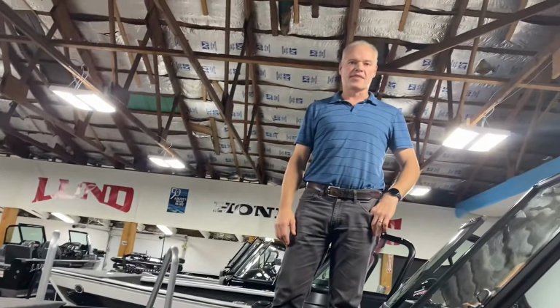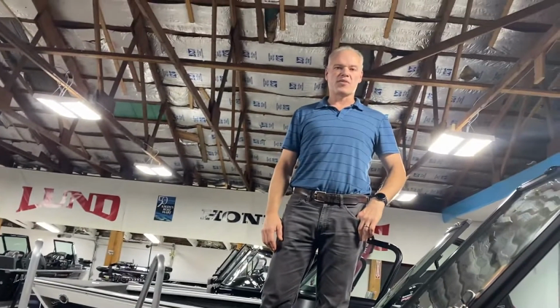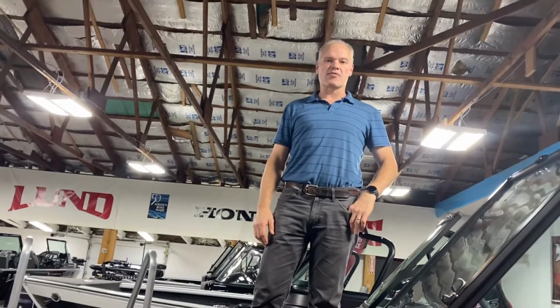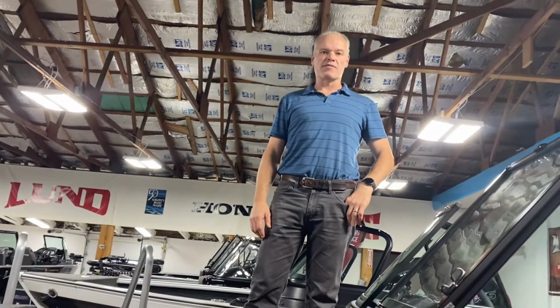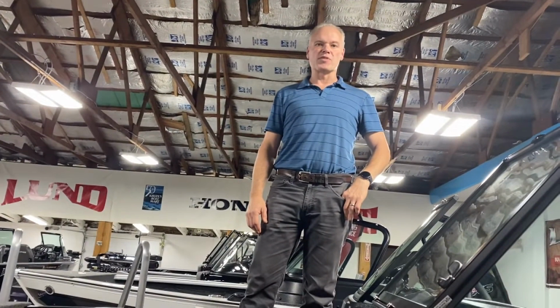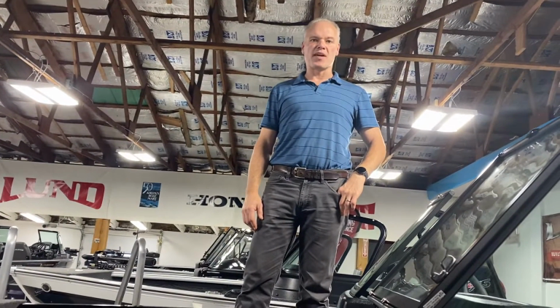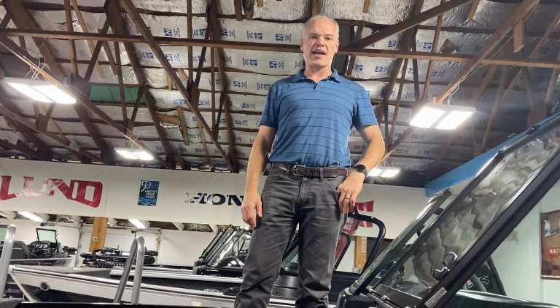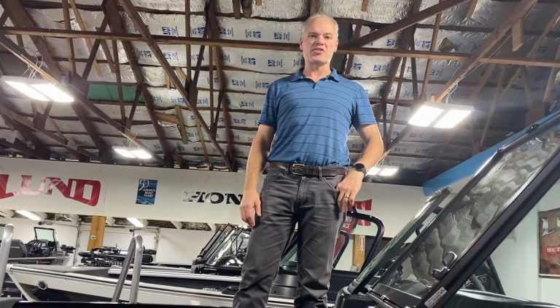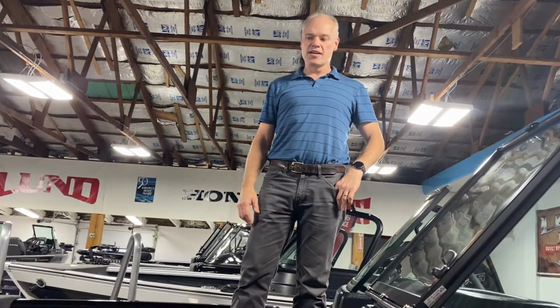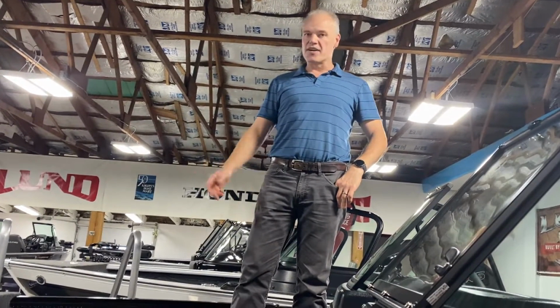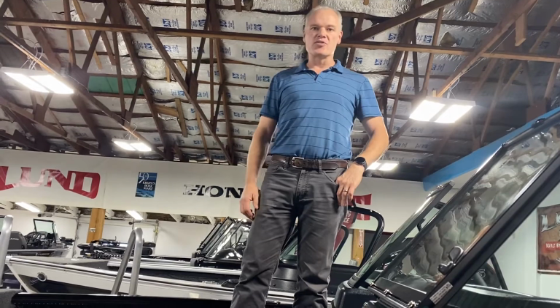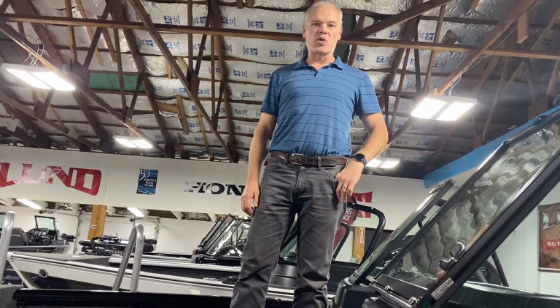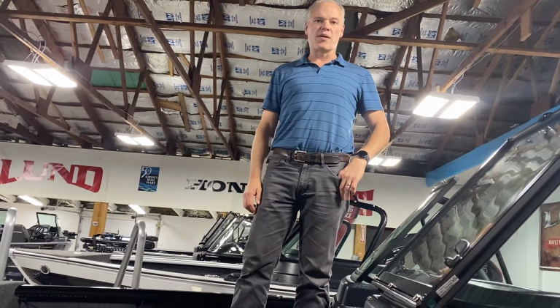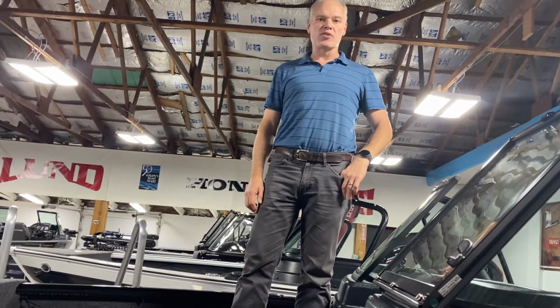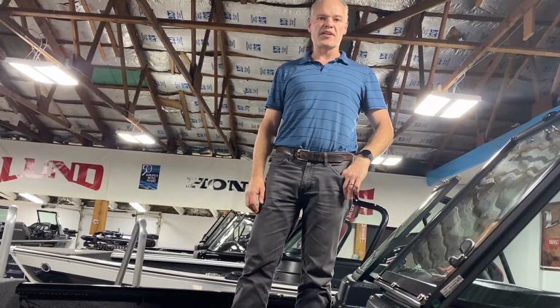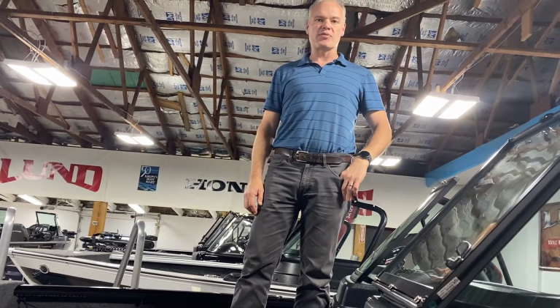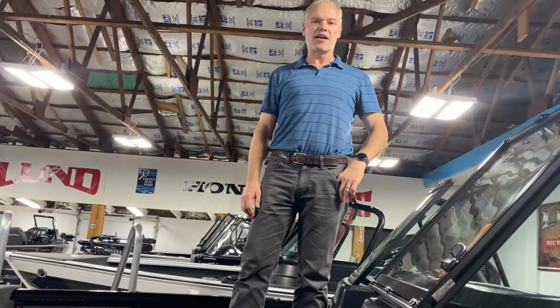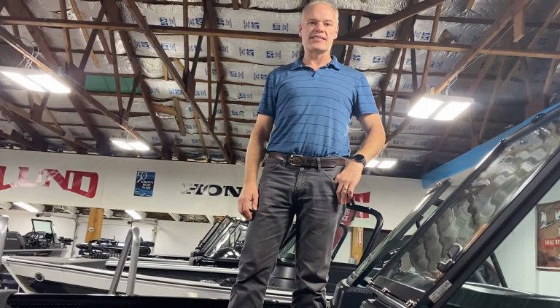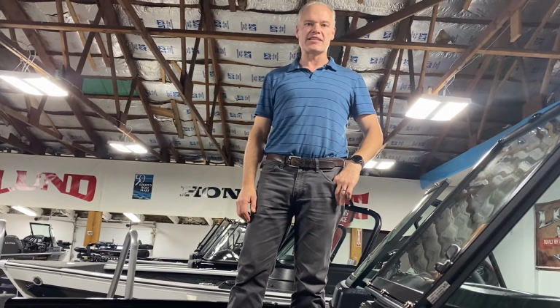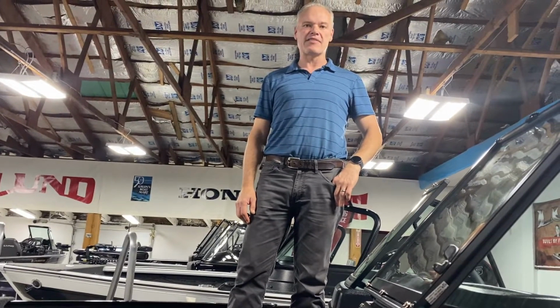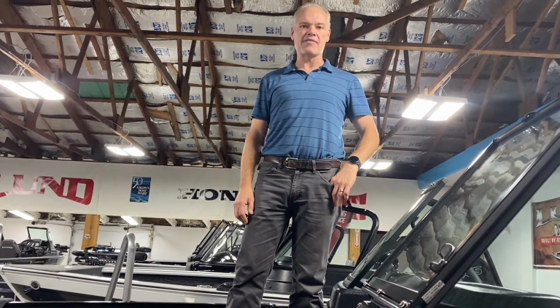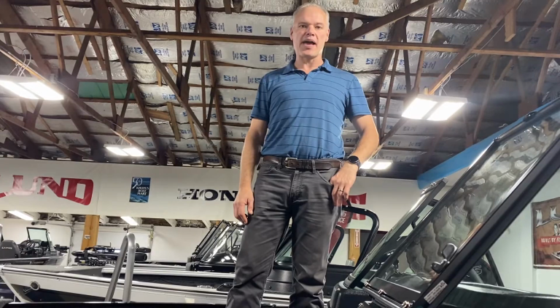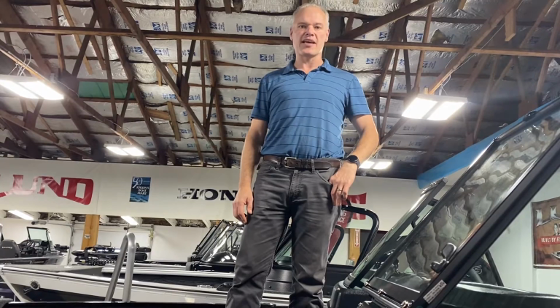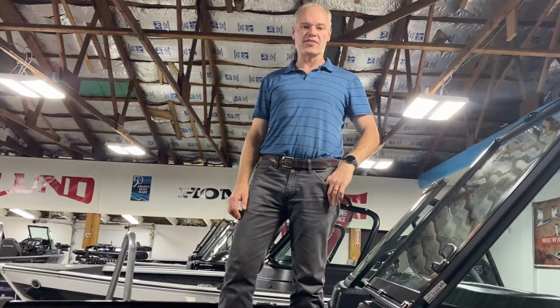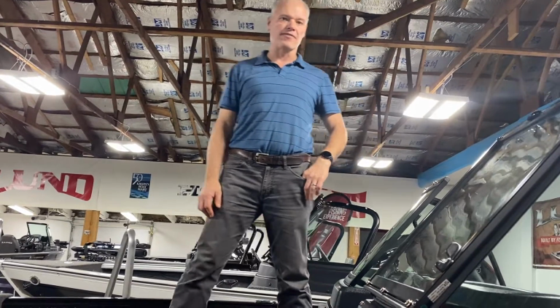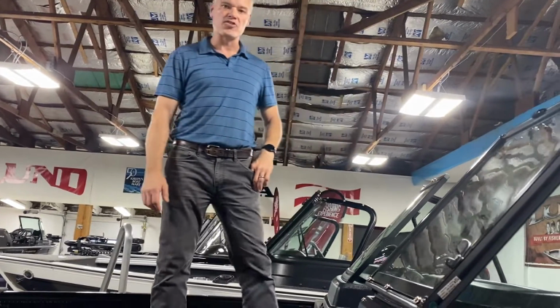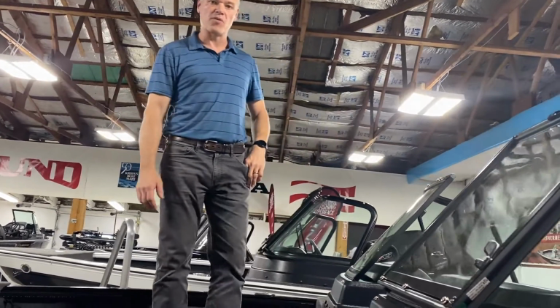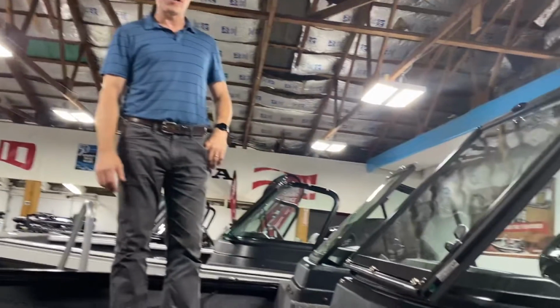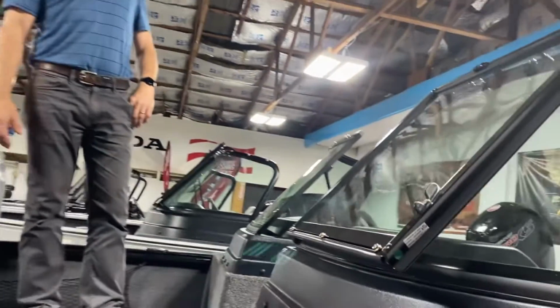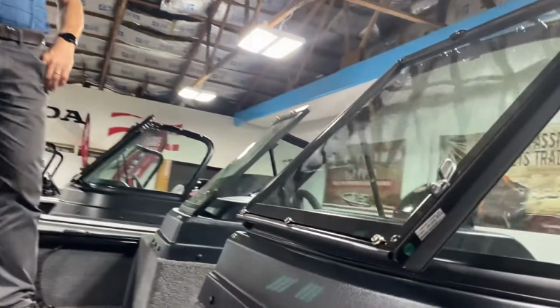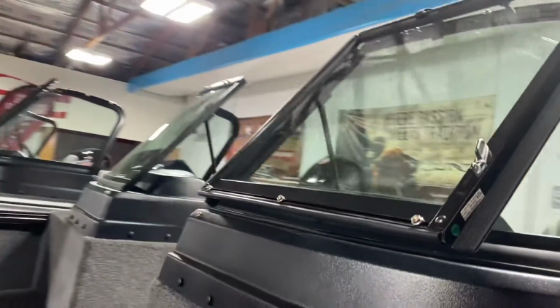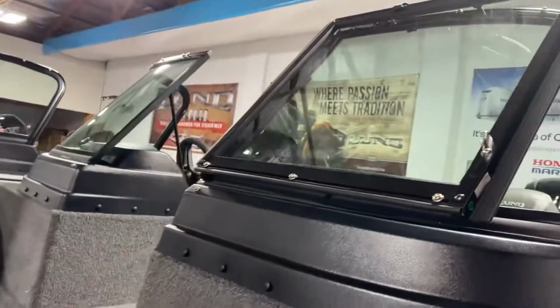Hi folks, Aaron Rockwell from Krupa's Boat Mart in Jackson, Michigan. I want to introduce you to our brand new 2023 Lund. This is the 1775 Impact XS. This is going to be a full windshield boat from Lund — a very popular model for us.